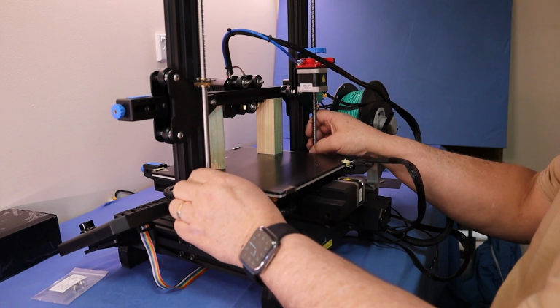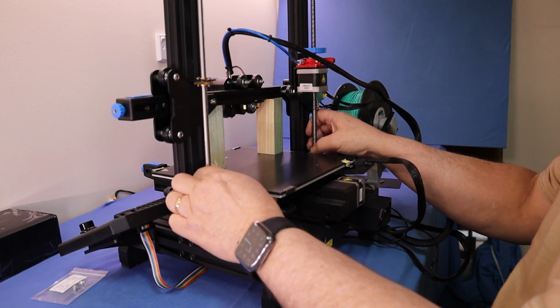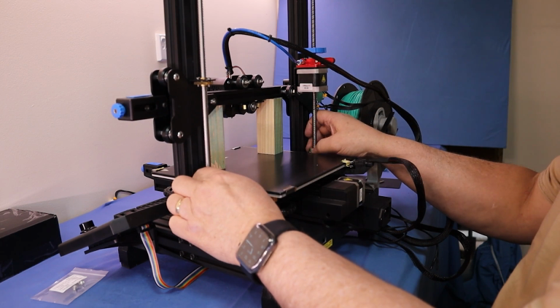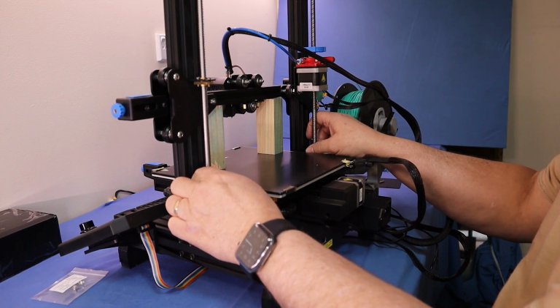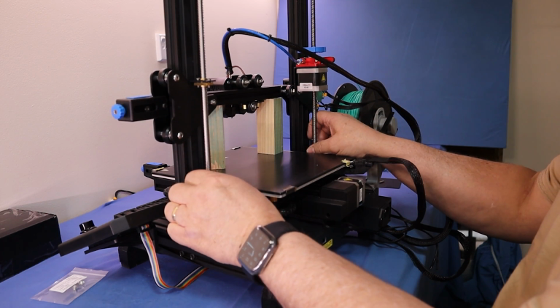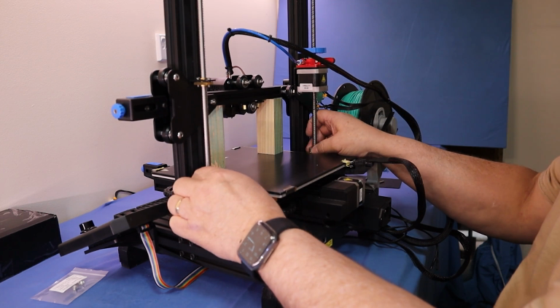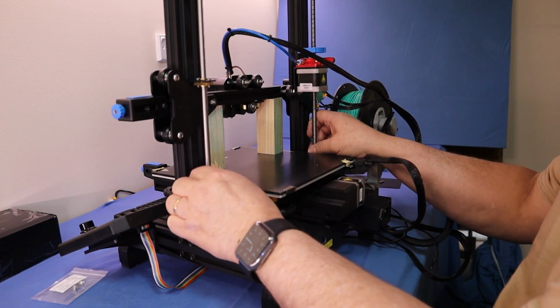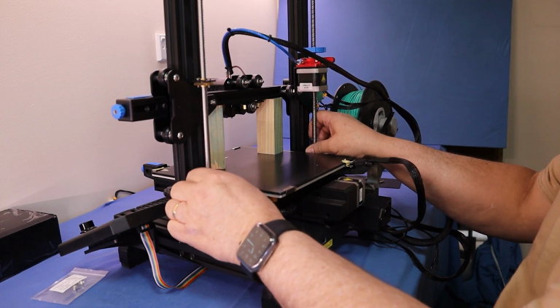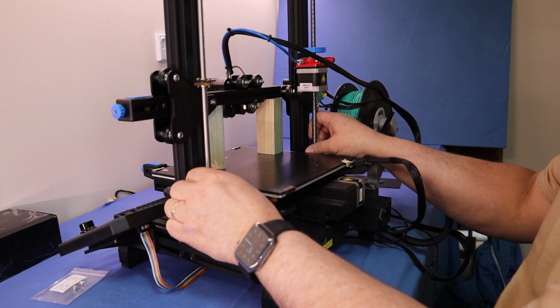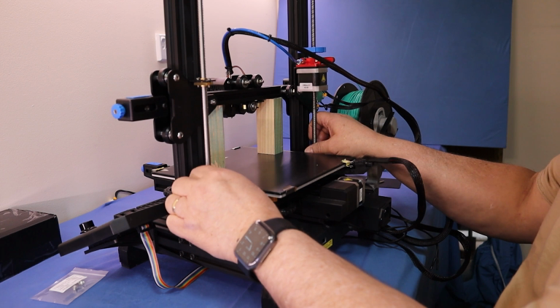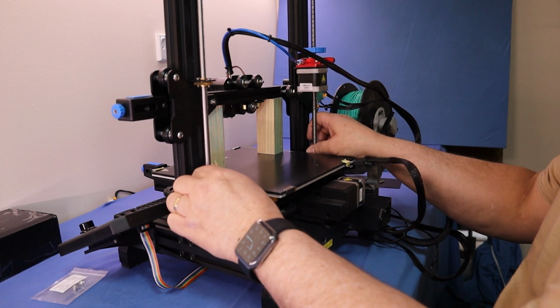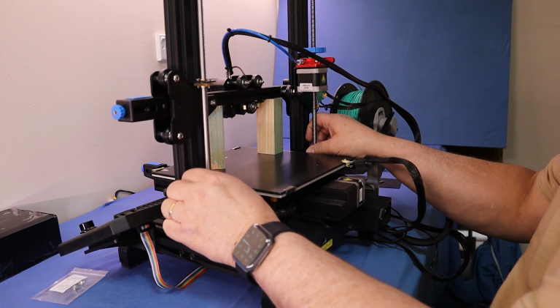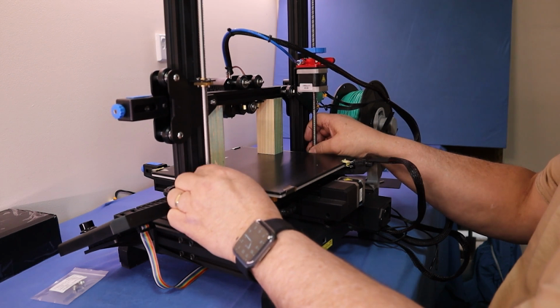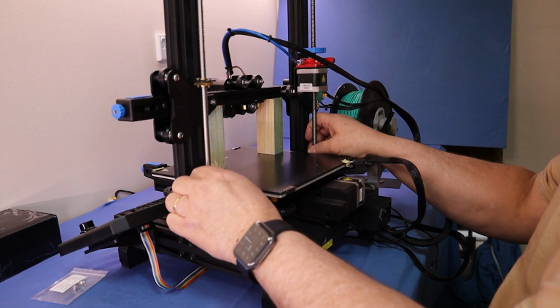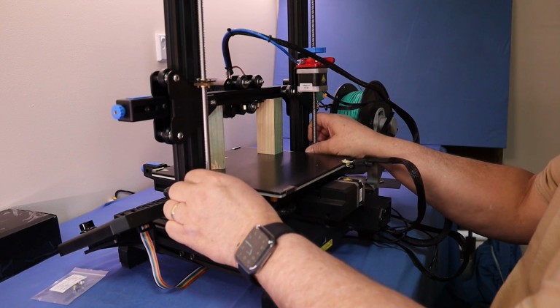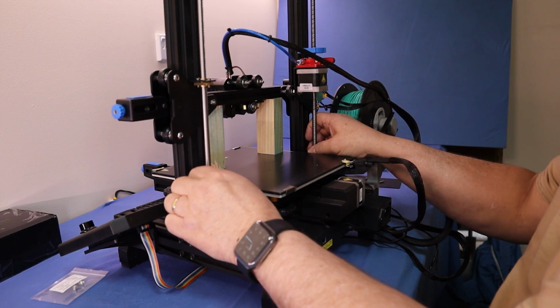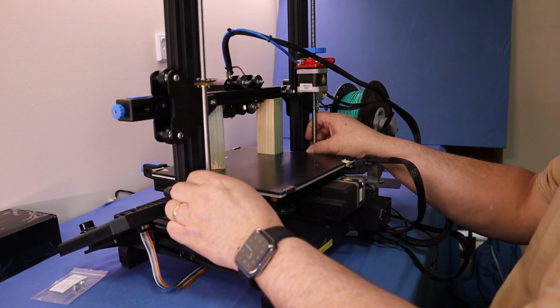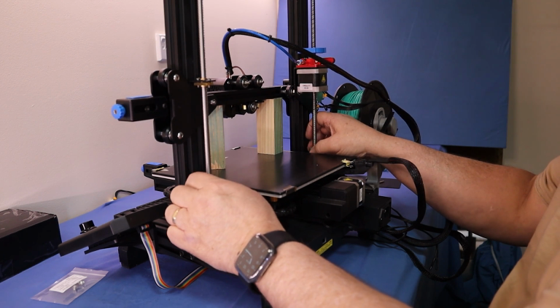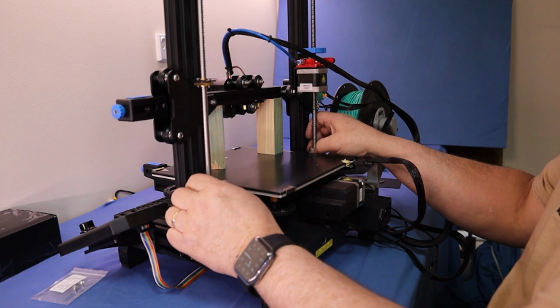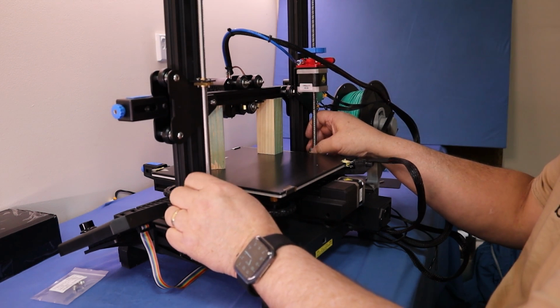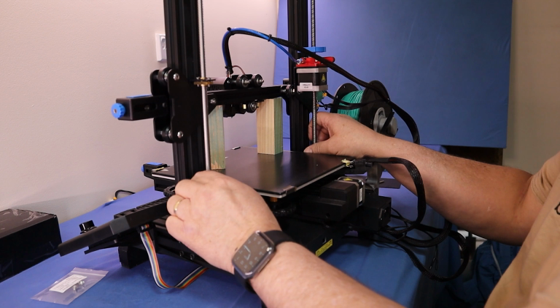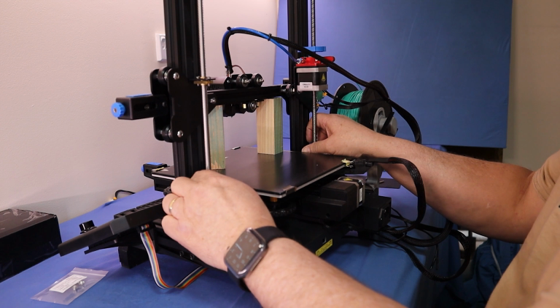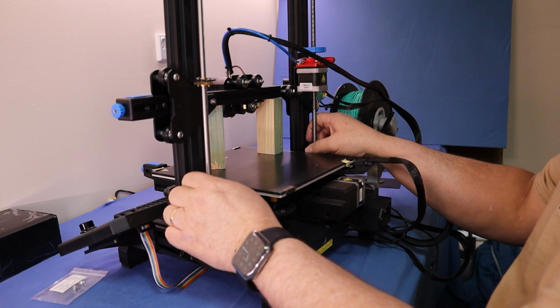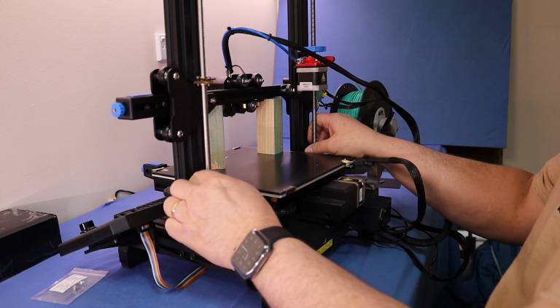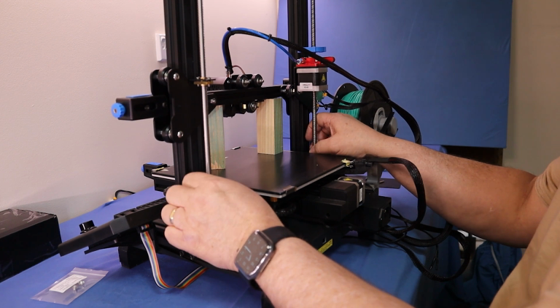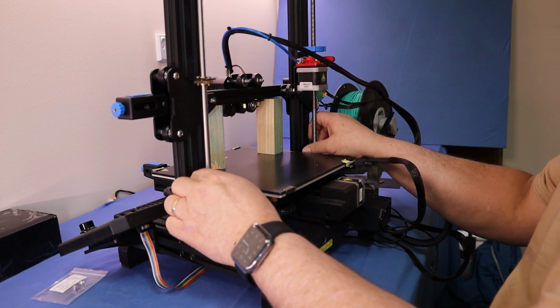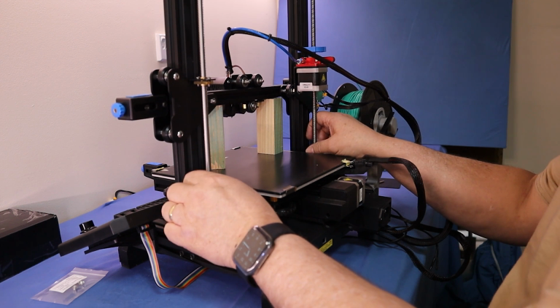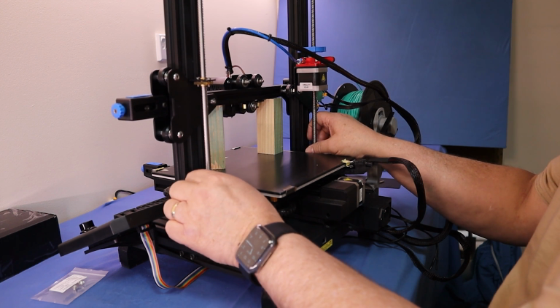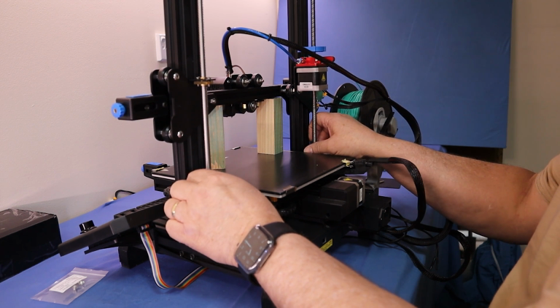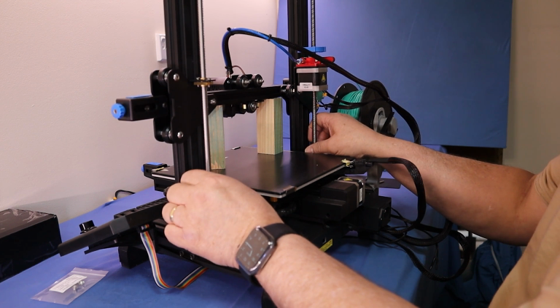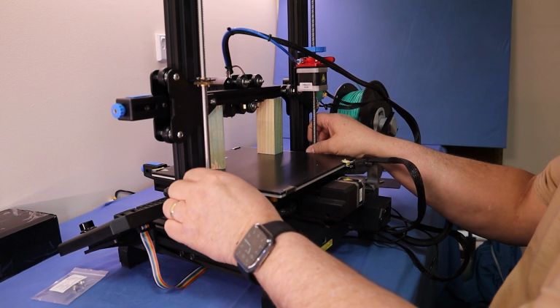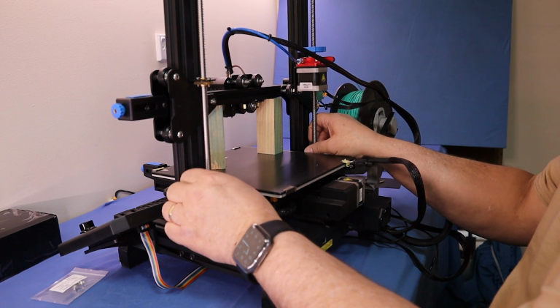You'll note you can get a slight different movement with the gantry — that is our problem. That's why we're fitting these dual Z-axis rods, so they can move together and stop this wobbling of the X-axis.